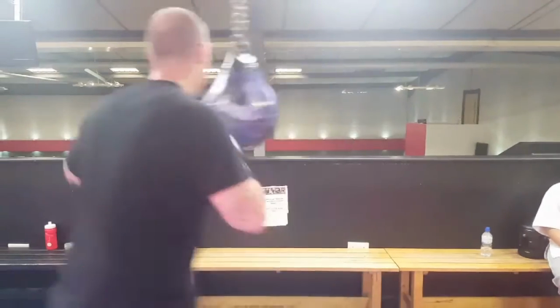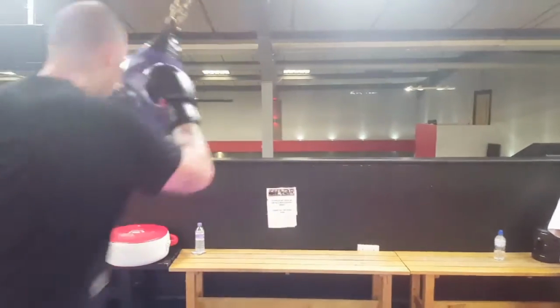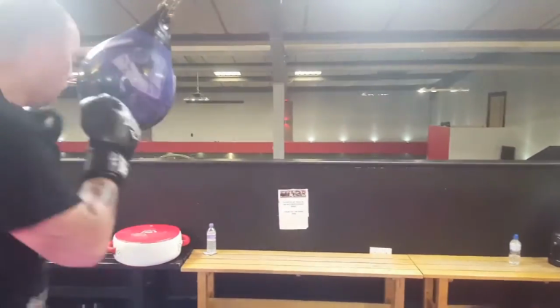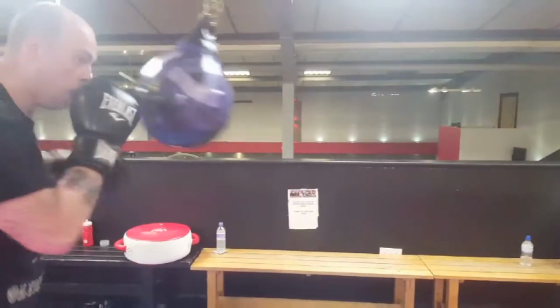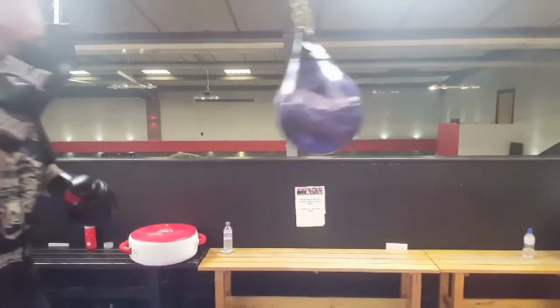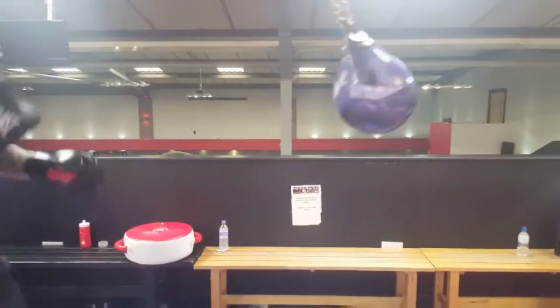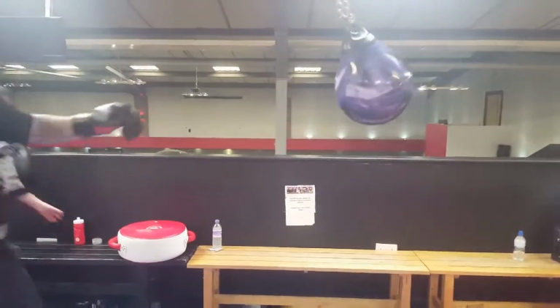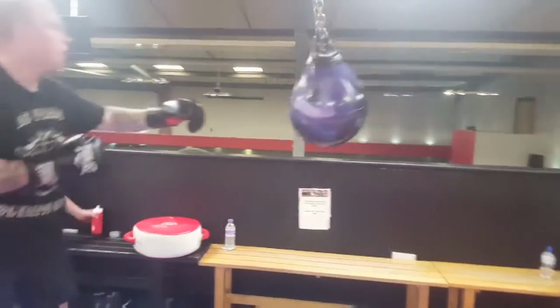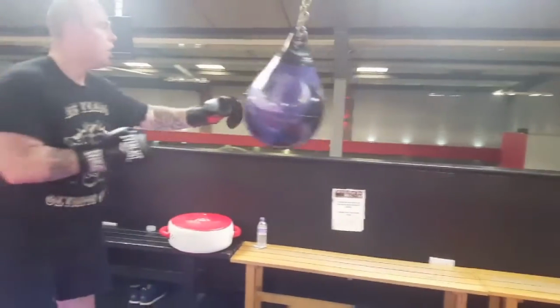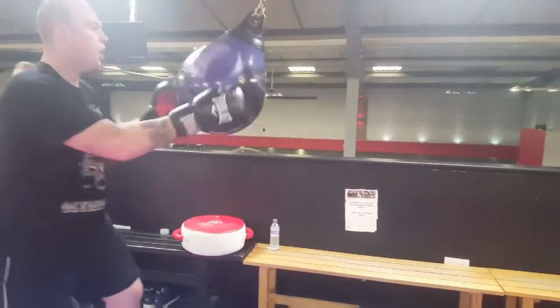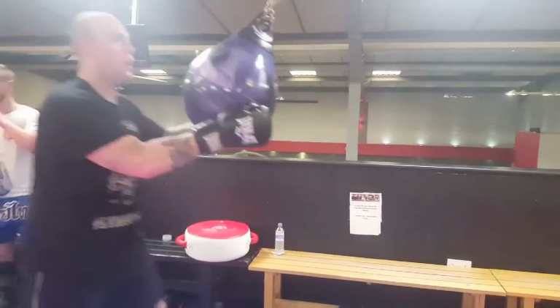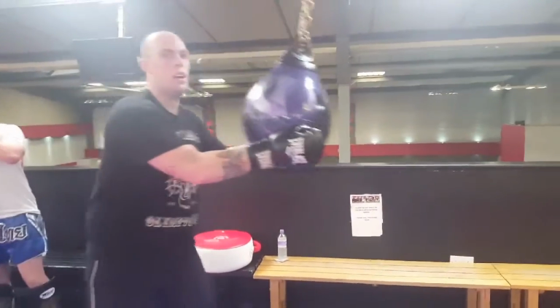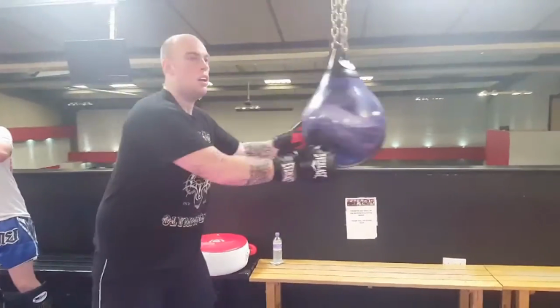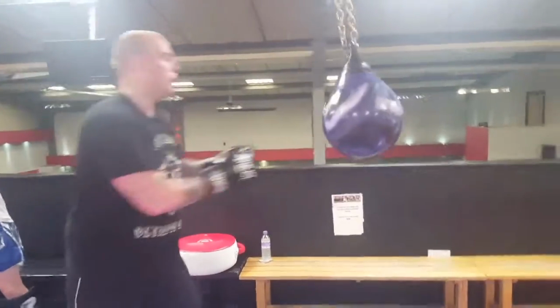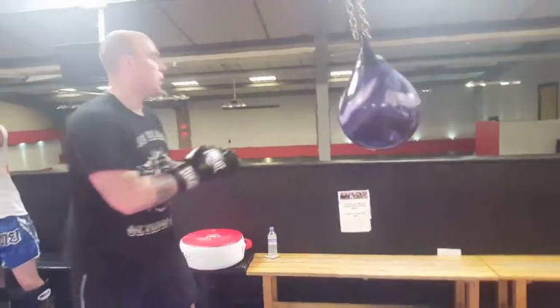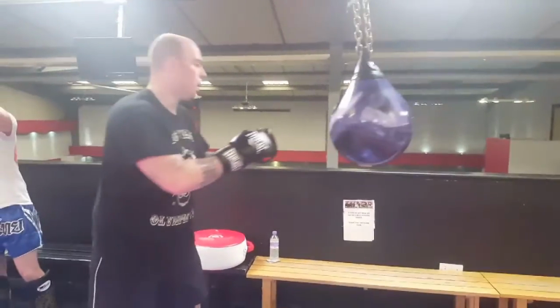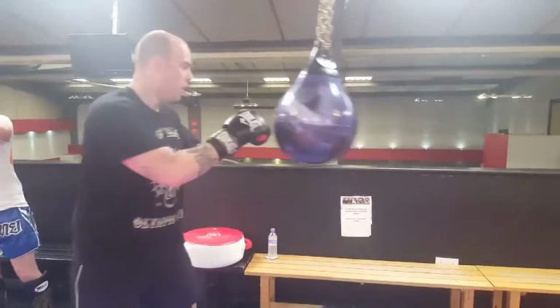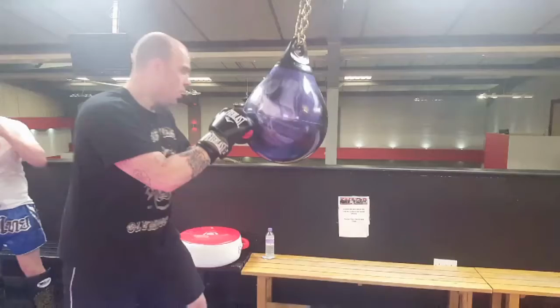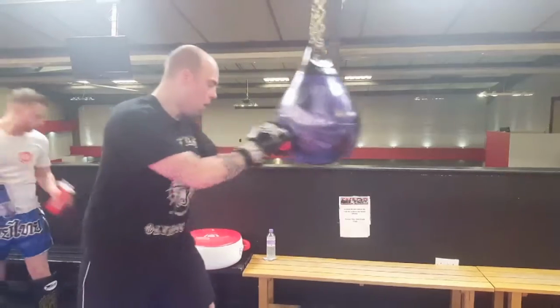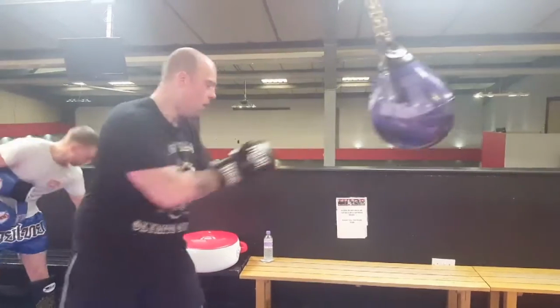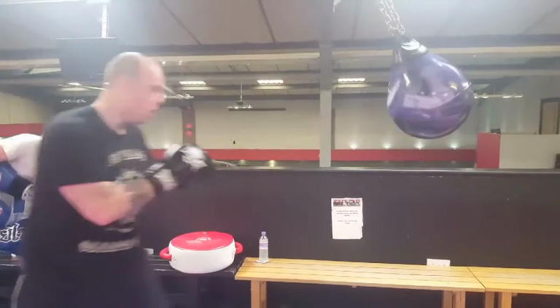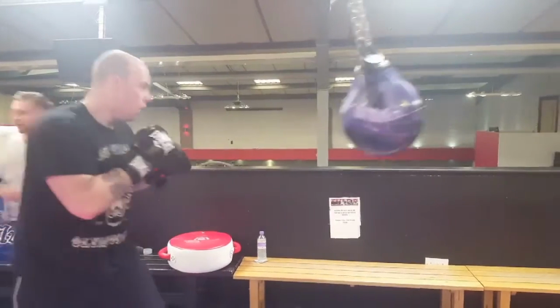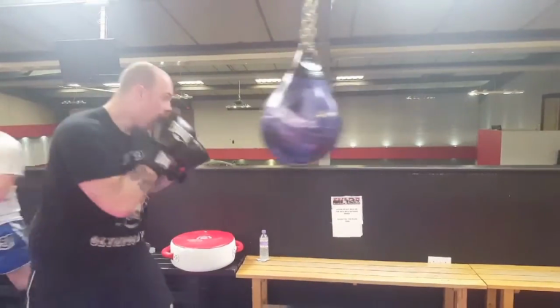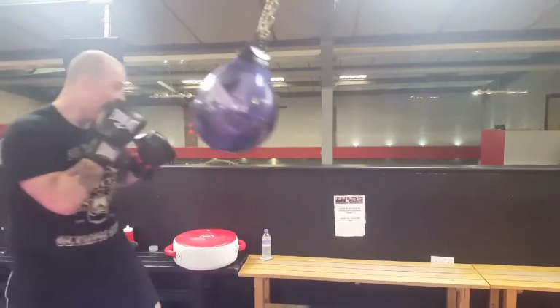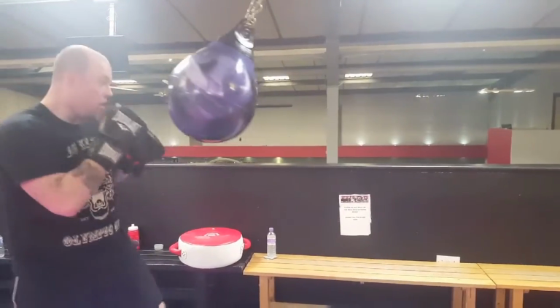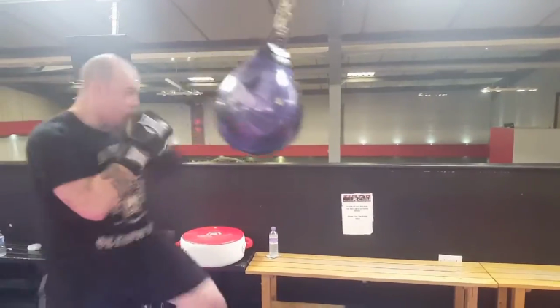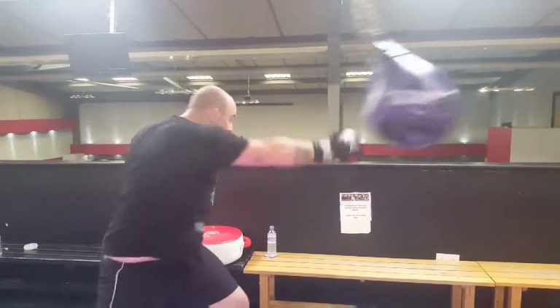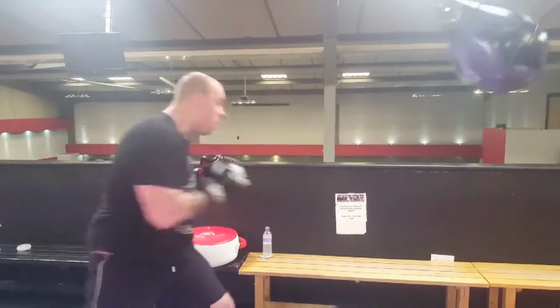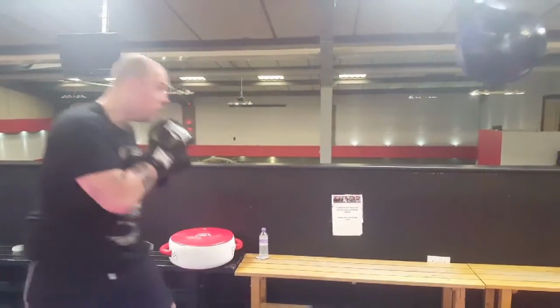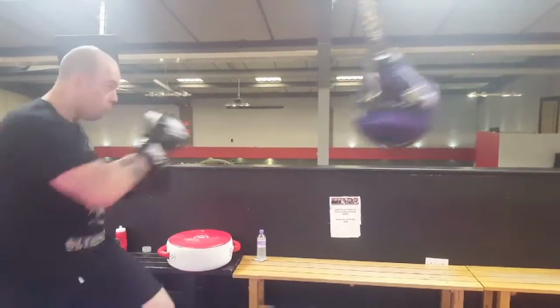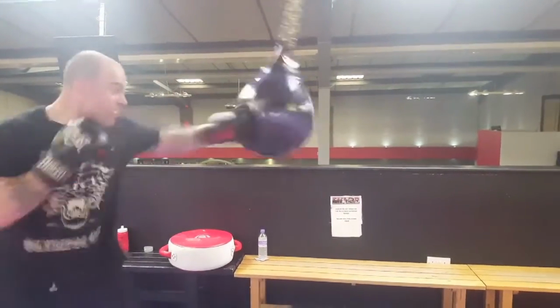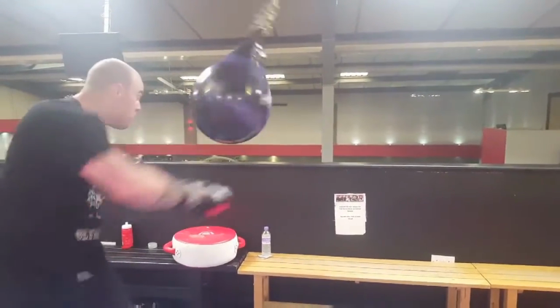Give me three fast now. Two fast and a power. Three fast, power. Bam bam, smash. Power now, push.